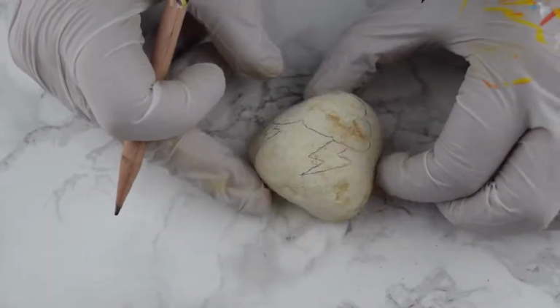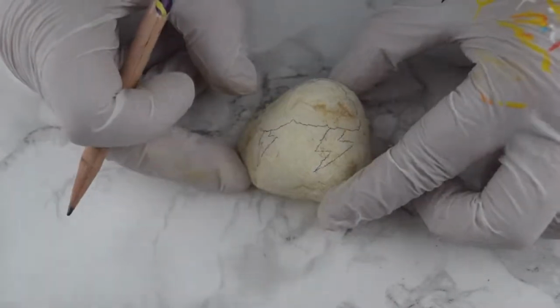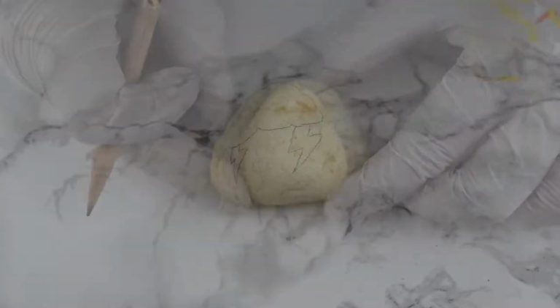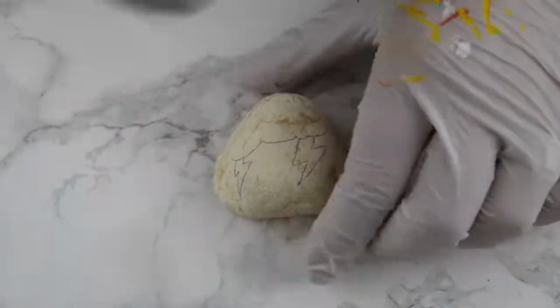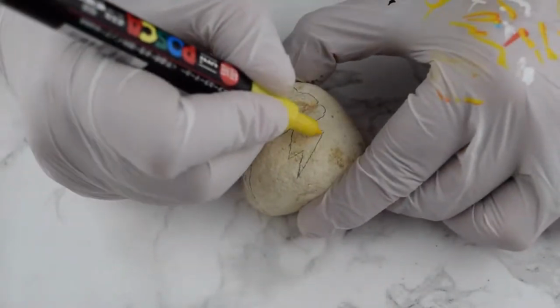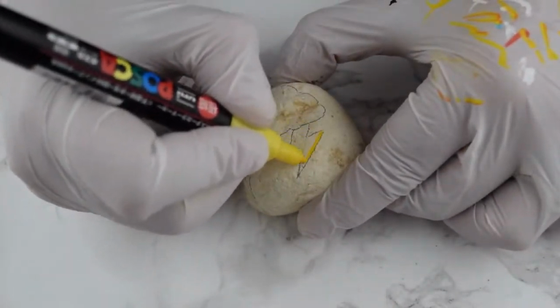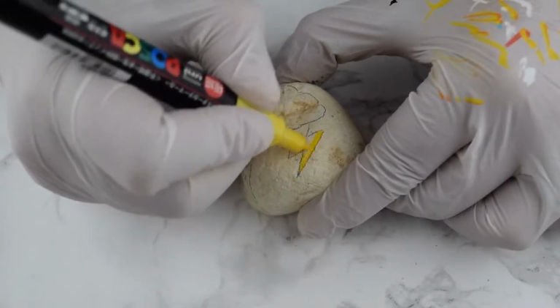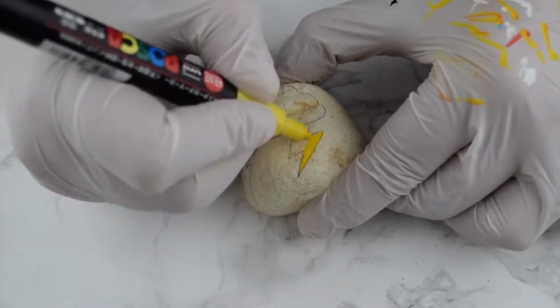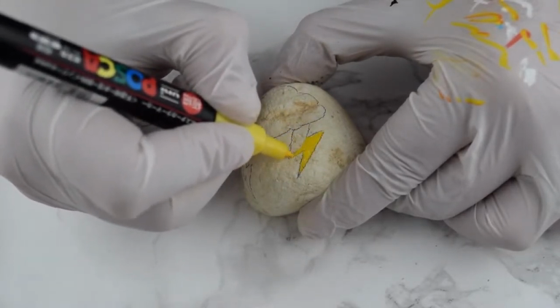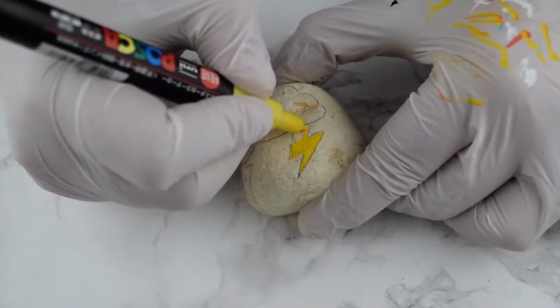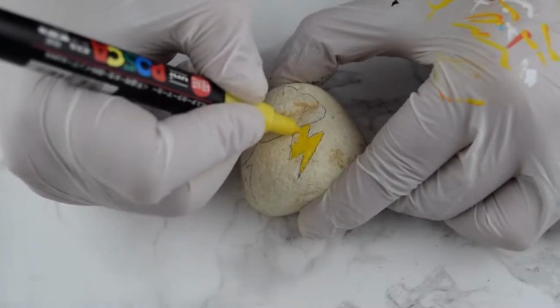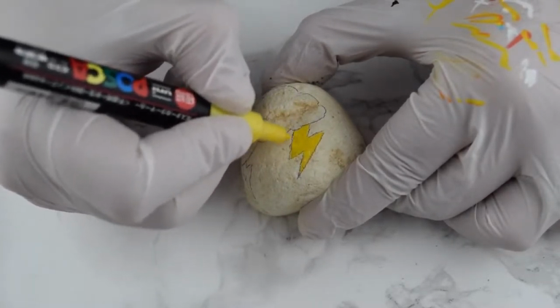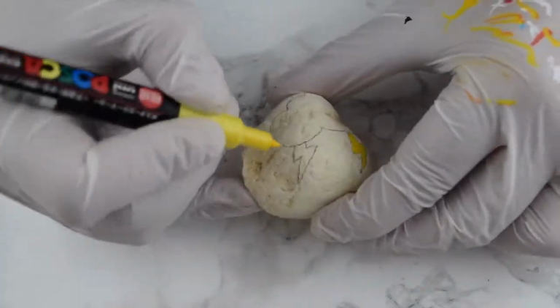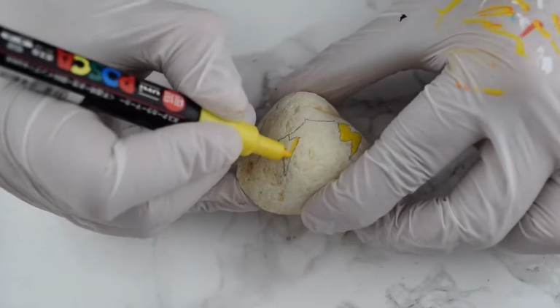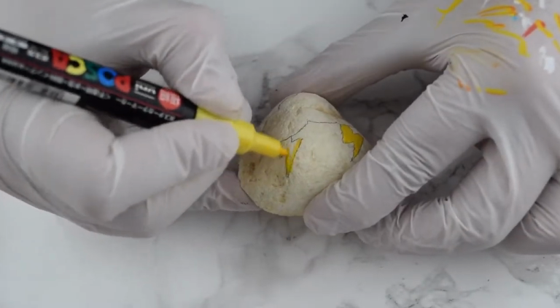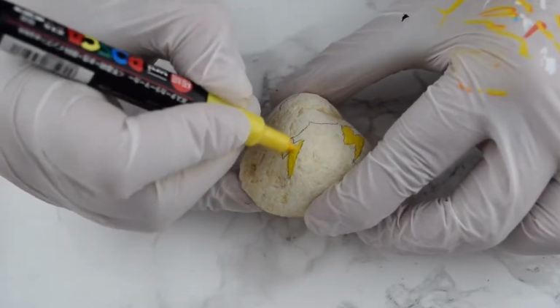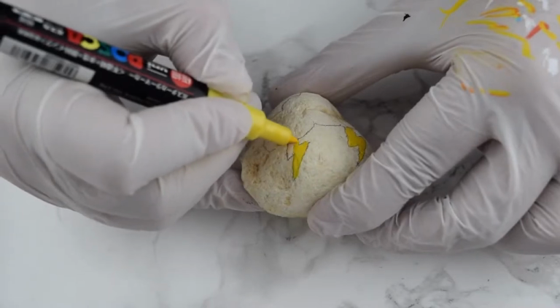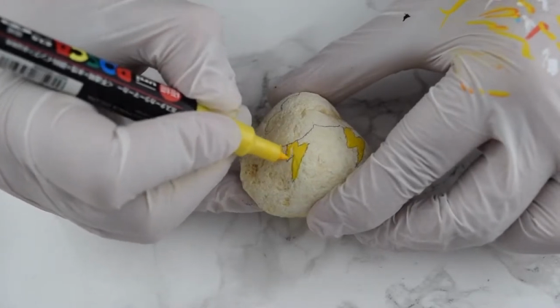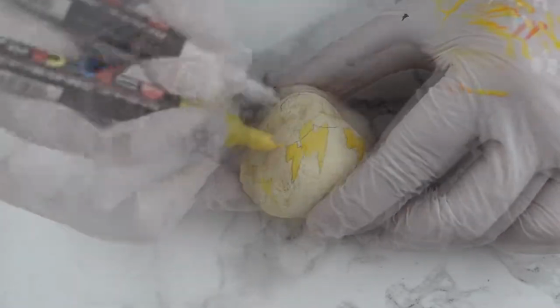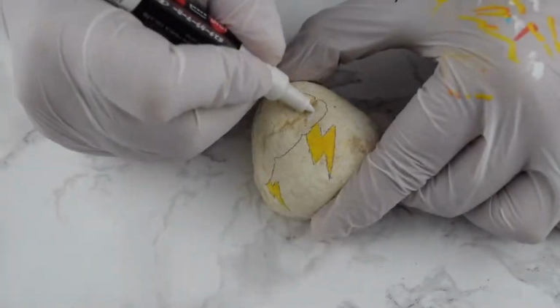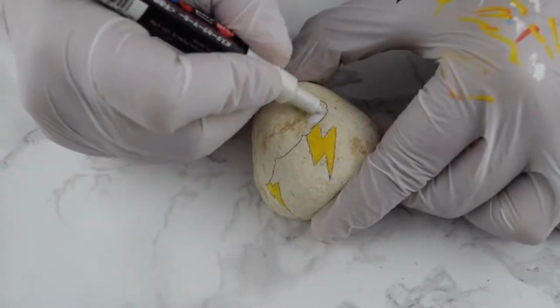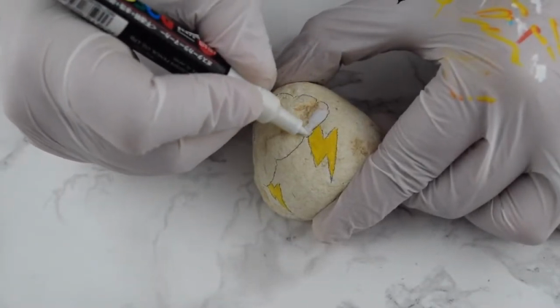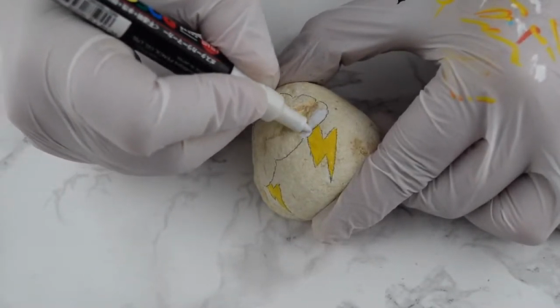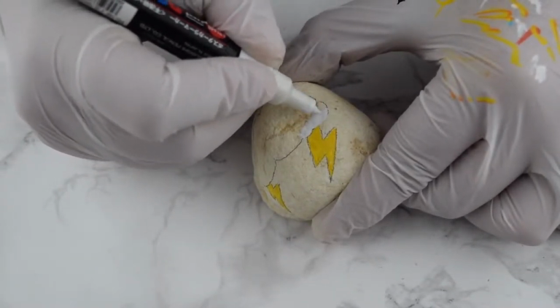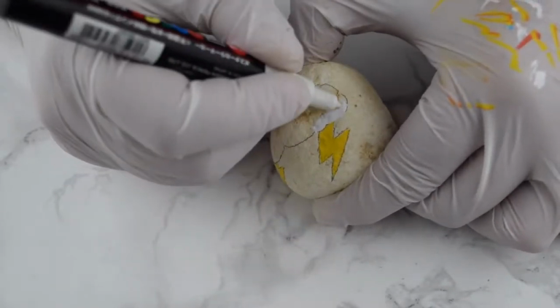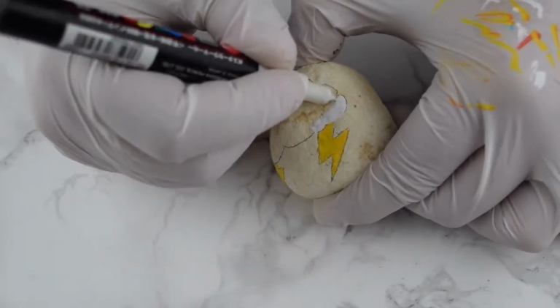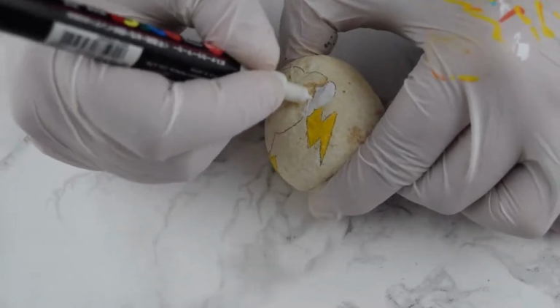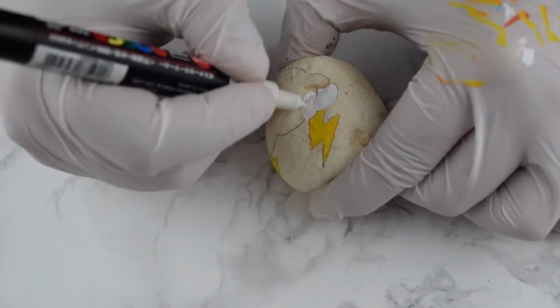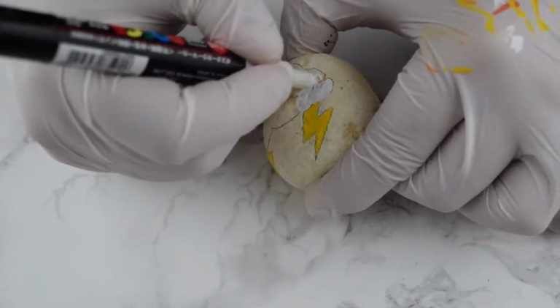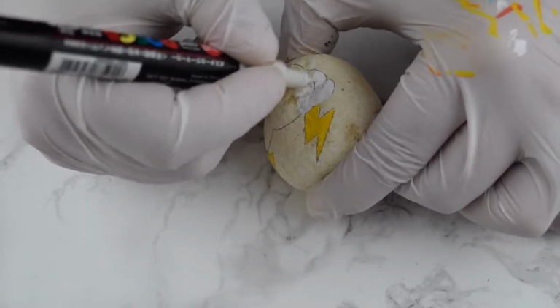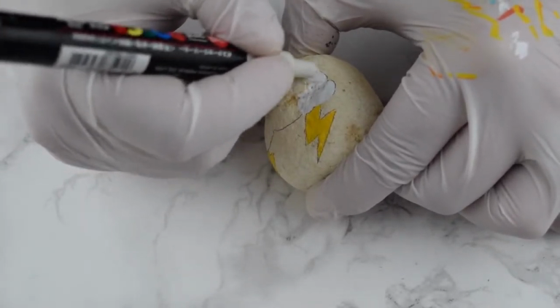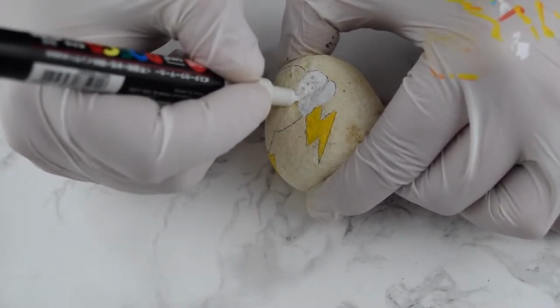That's what my daughter wanted. We're gonna use yellow, or you can even combine yellow and orange. You can use one of the metallic Posca pens, which are beautiful by the way, and you're gonna color this in.